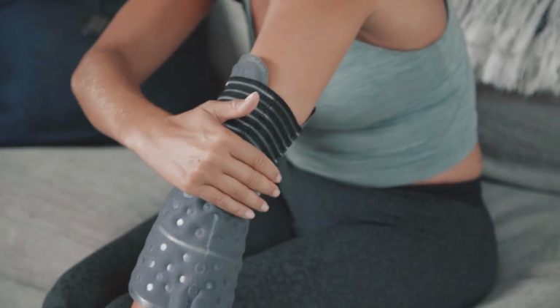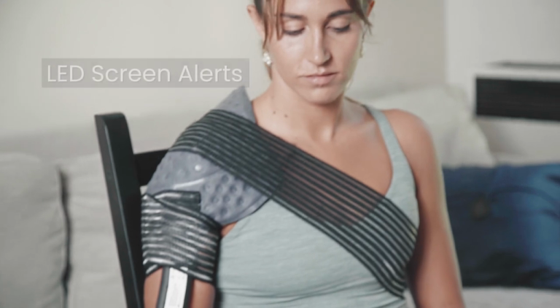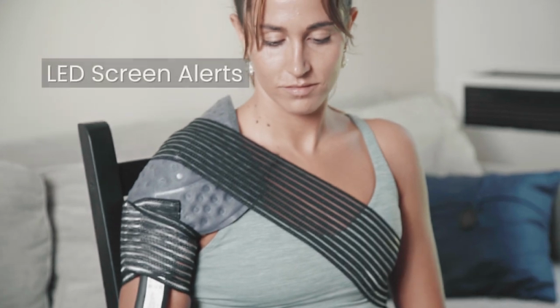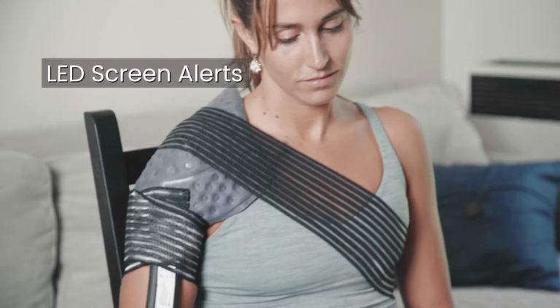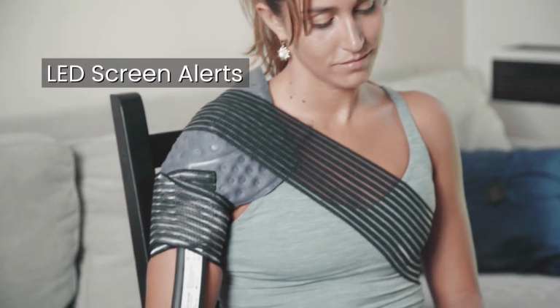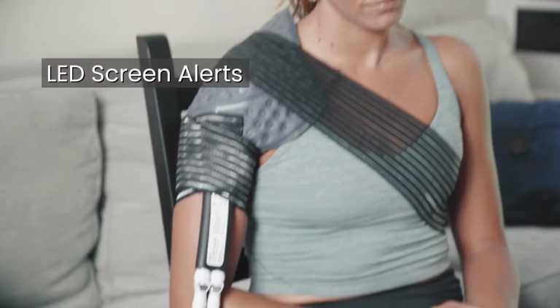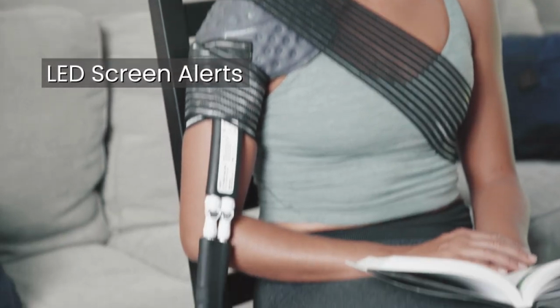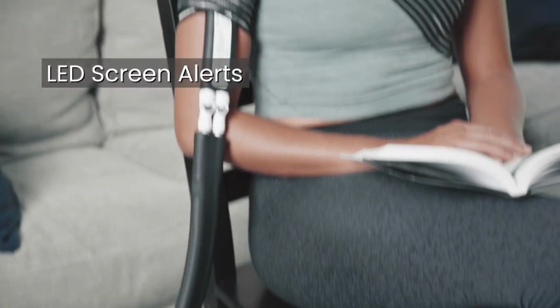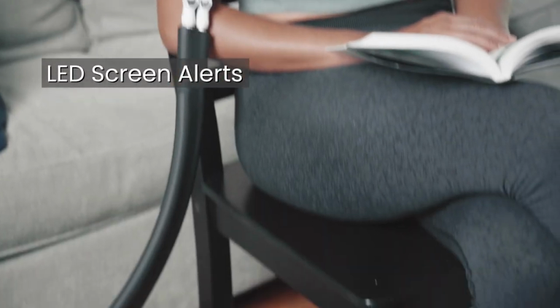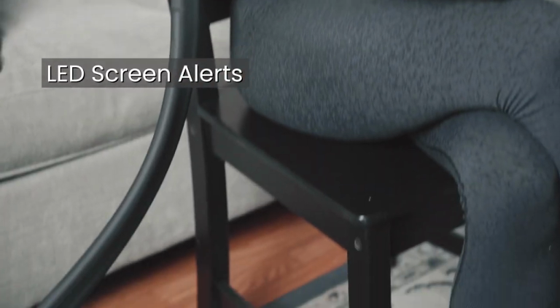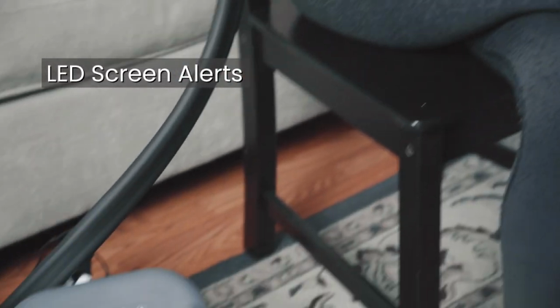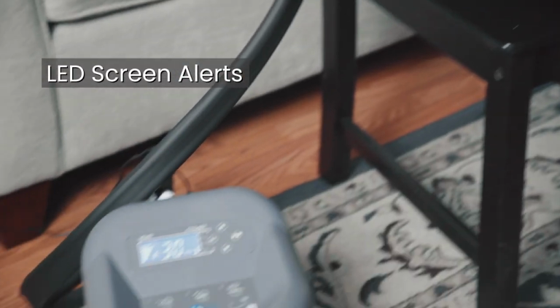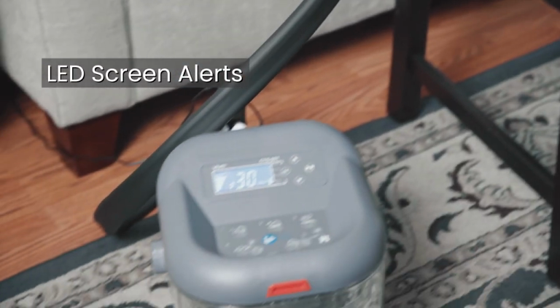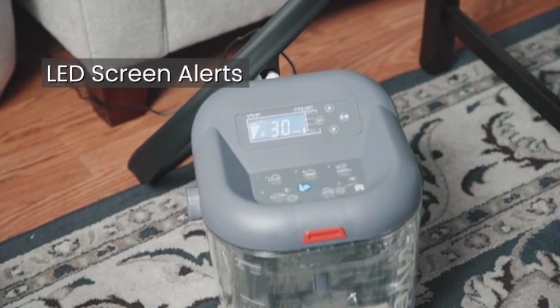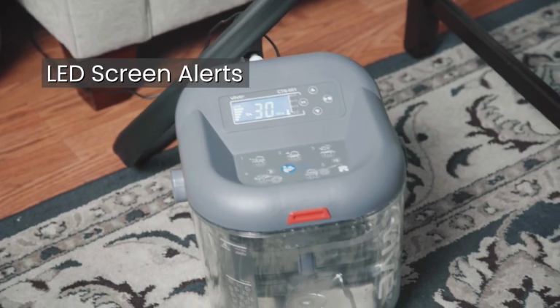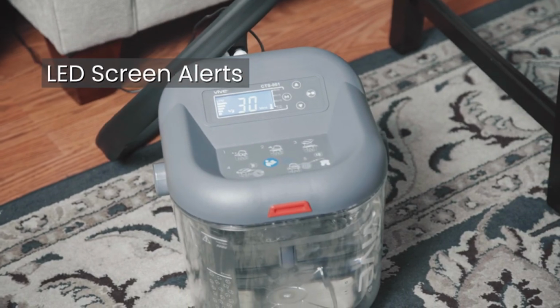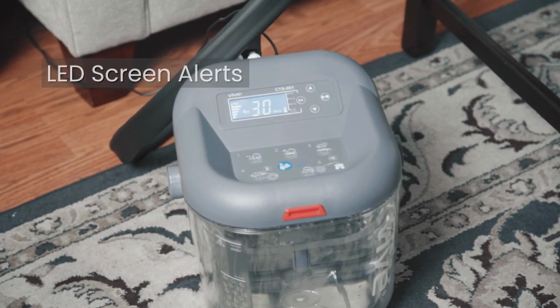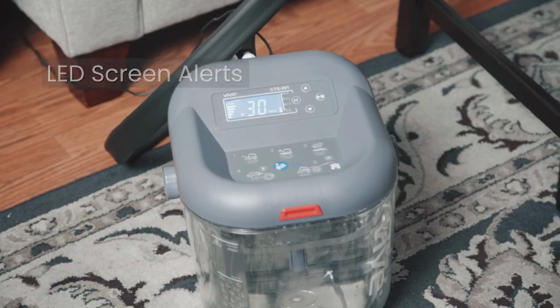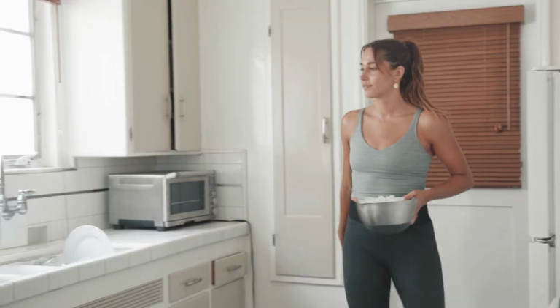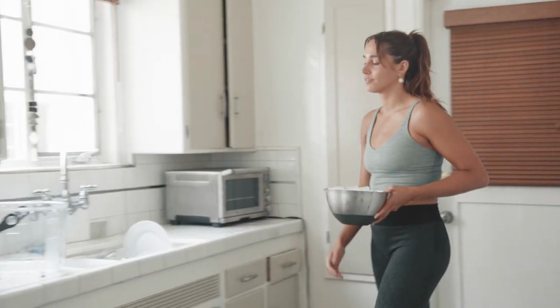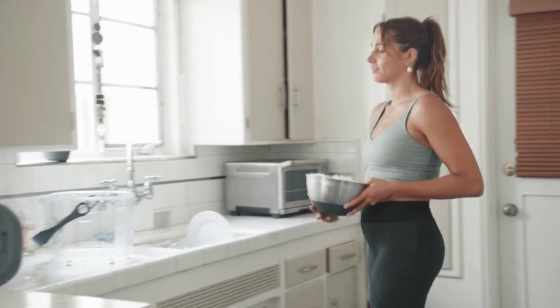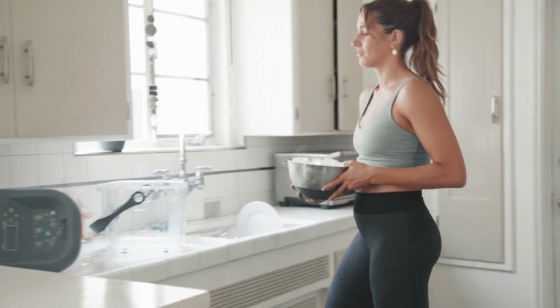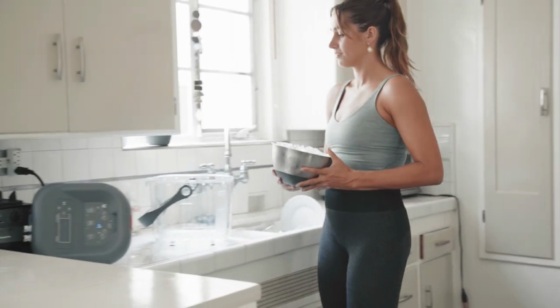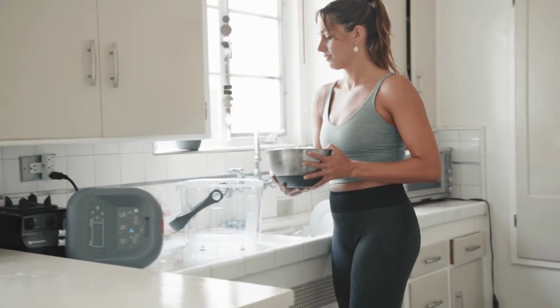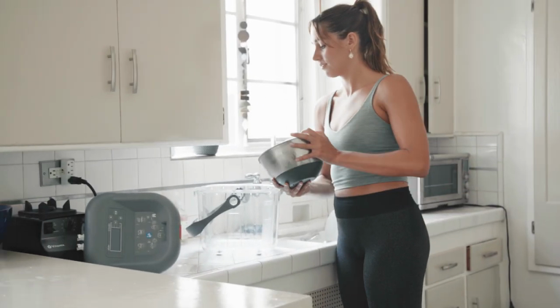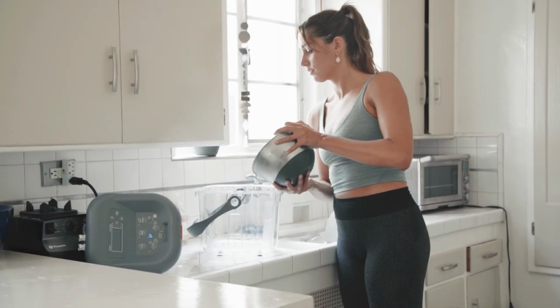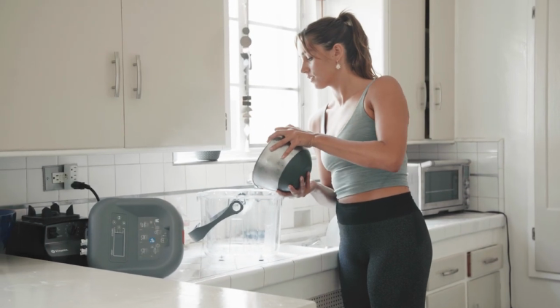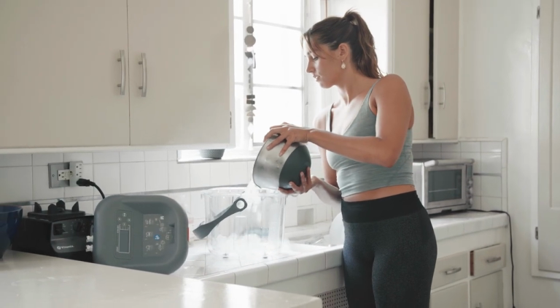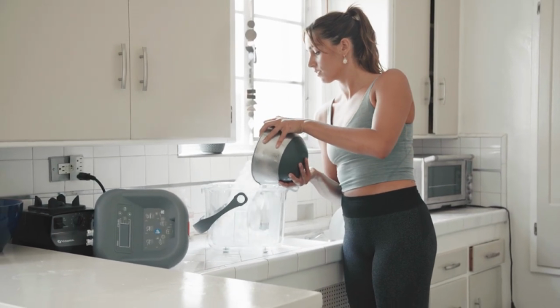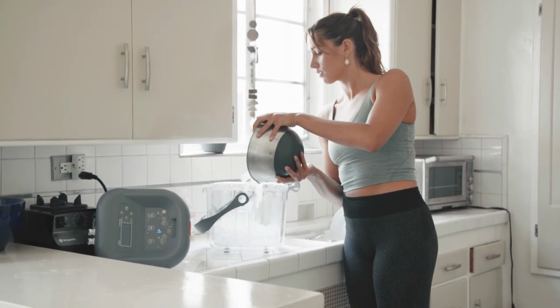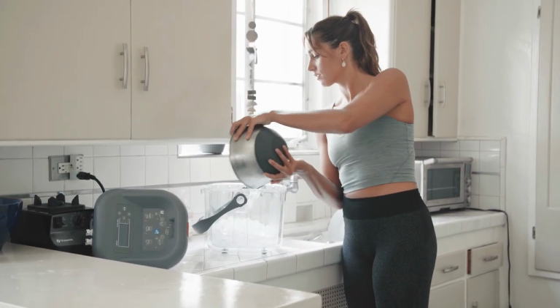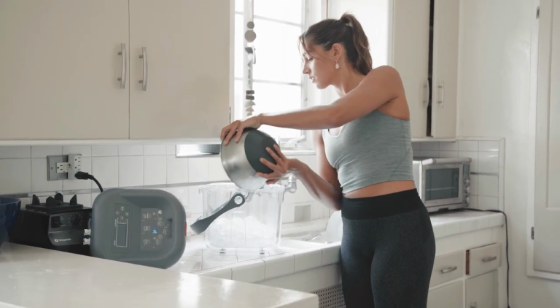In addition, the Ice Therapy Machine features a bright LED screen that alerts you when ice is low, keeping the machine at the perfect cooling temperature. Holding up to six liters of ice water,